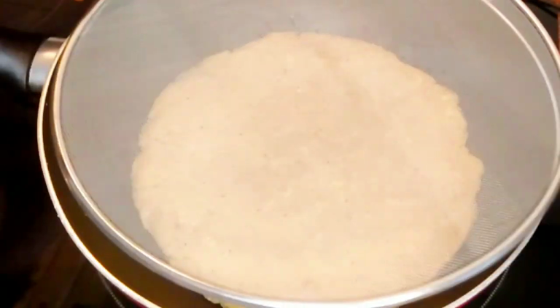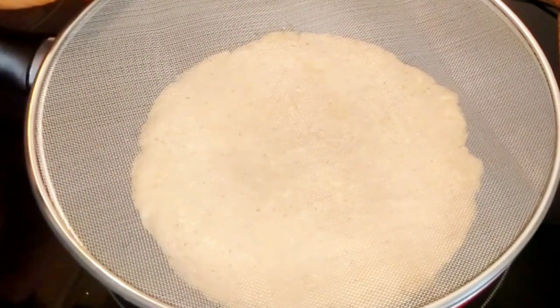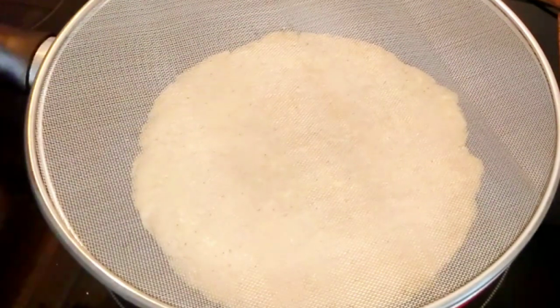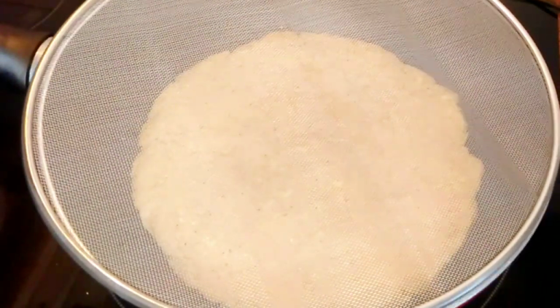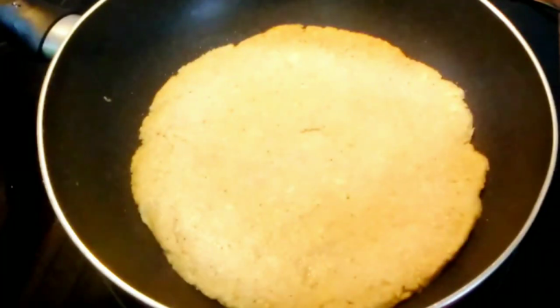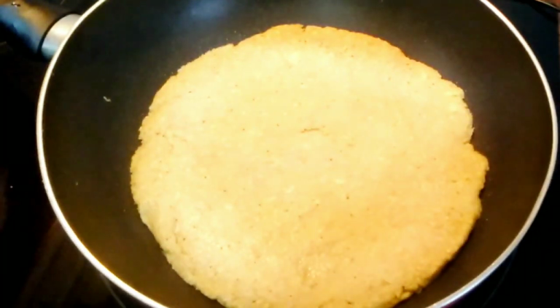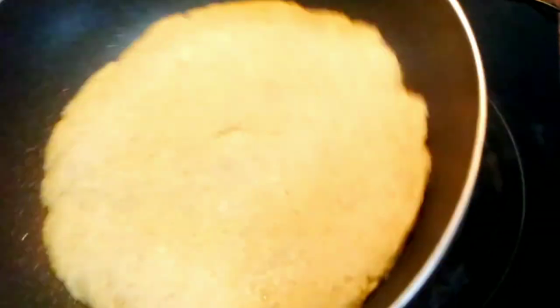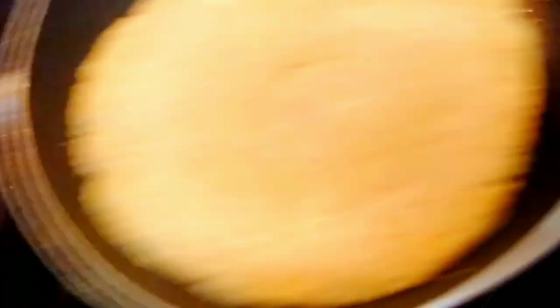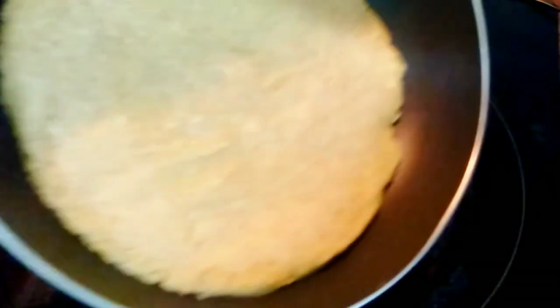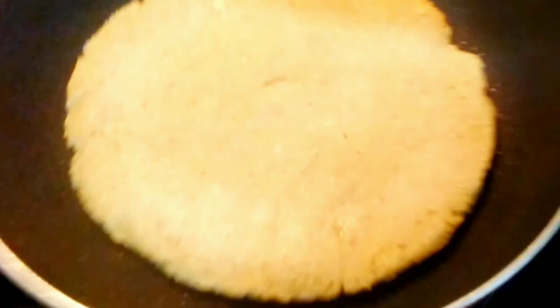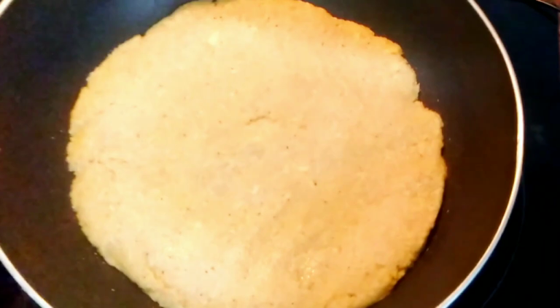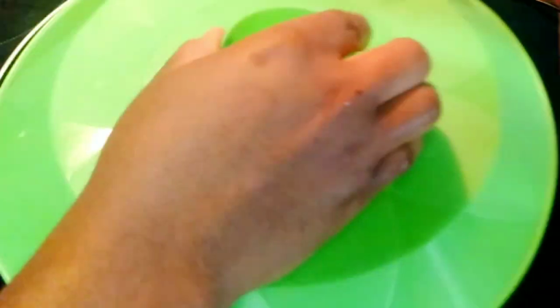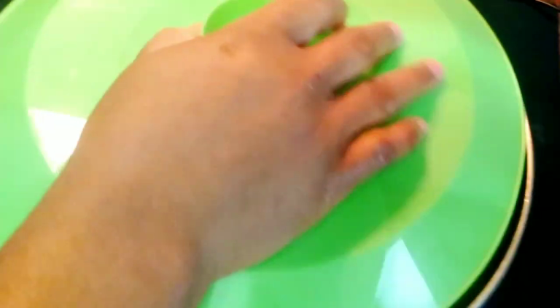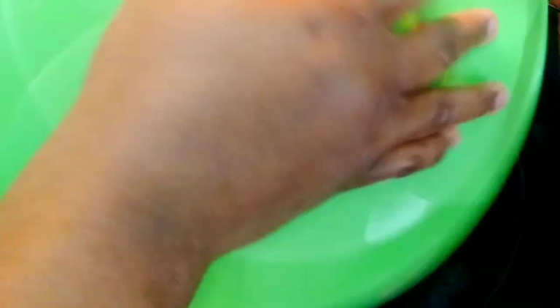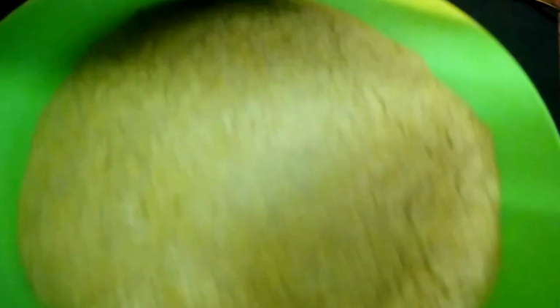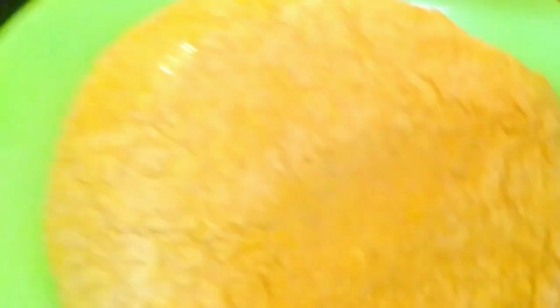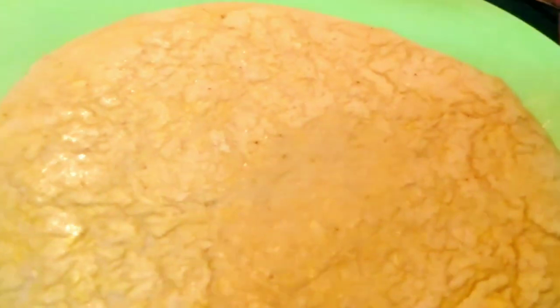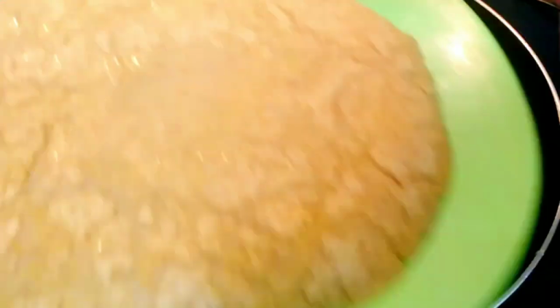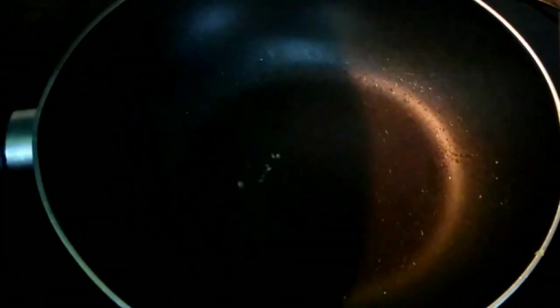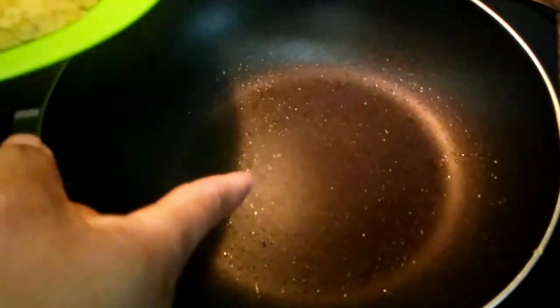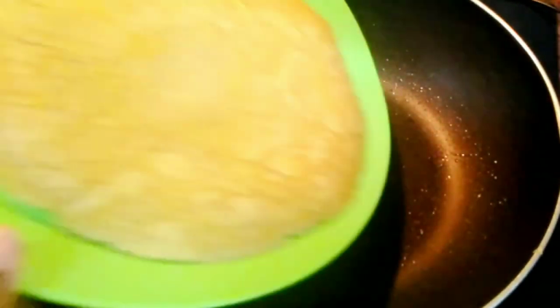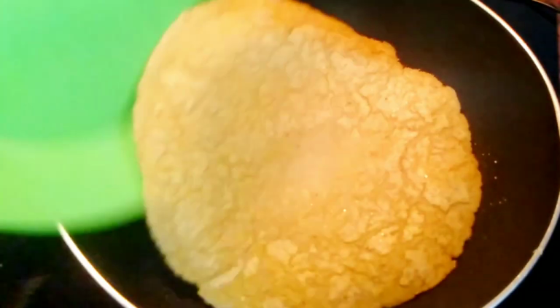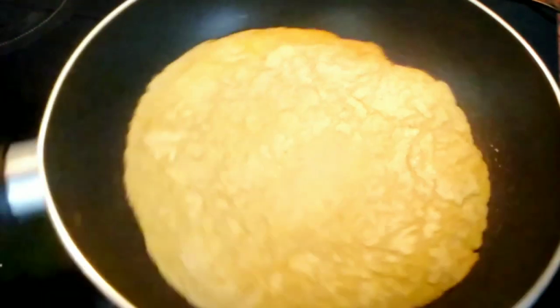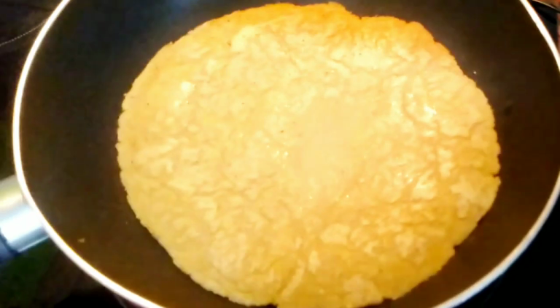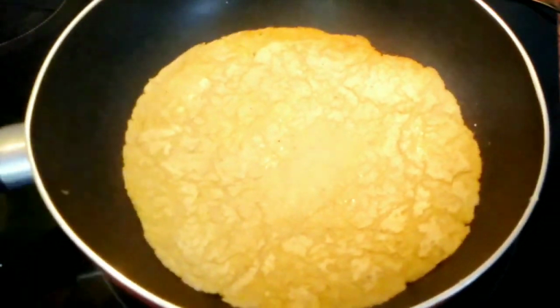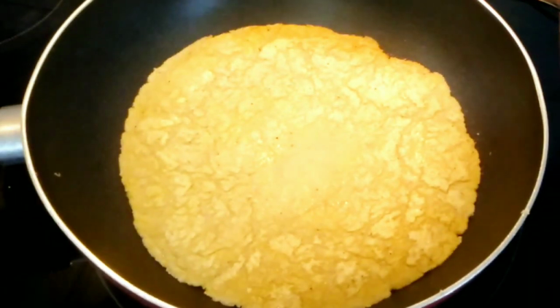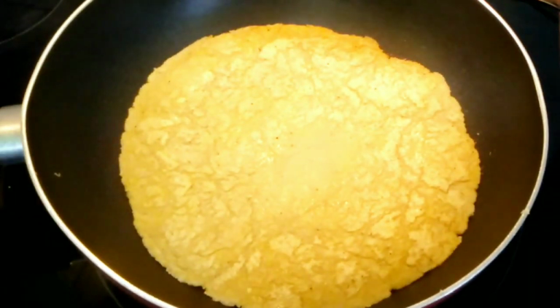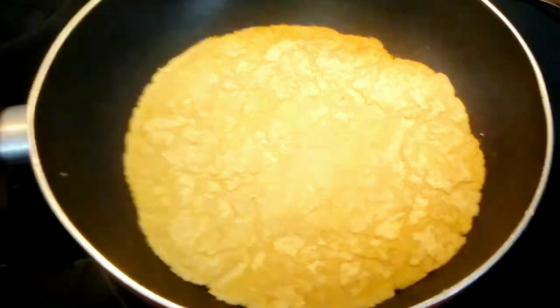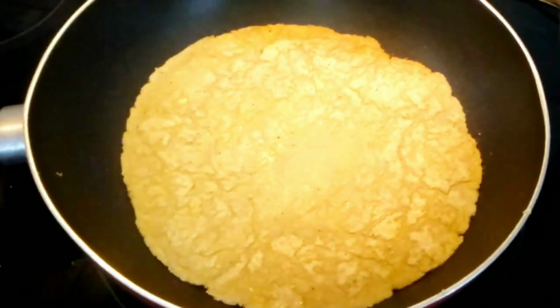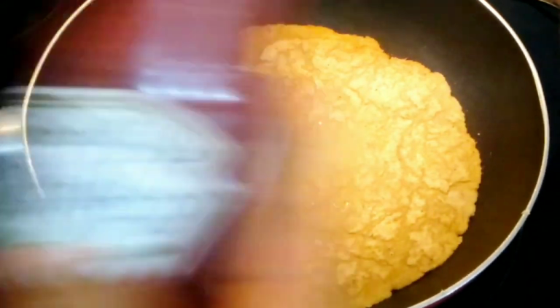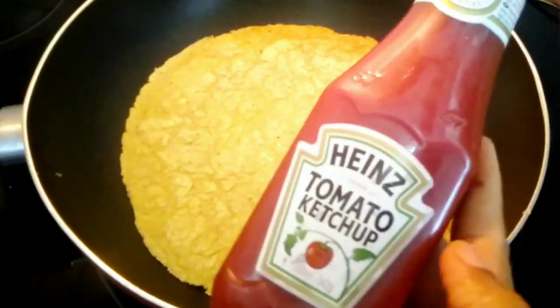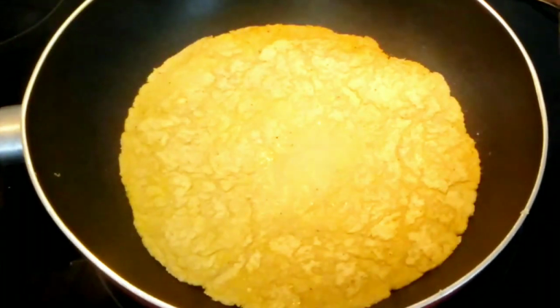Look at how beautiful it looks. I went ahead to flip it over to the other side. There is still oil in the pan — put the other side down and cover it.